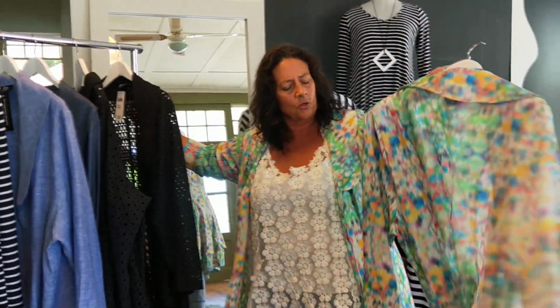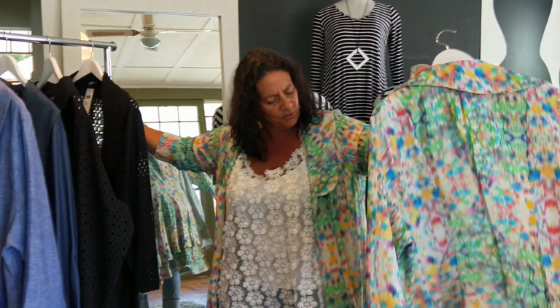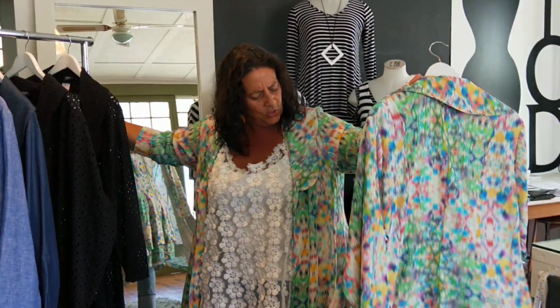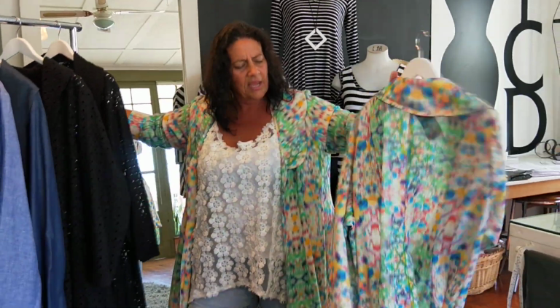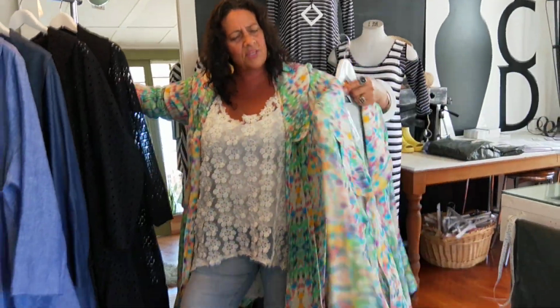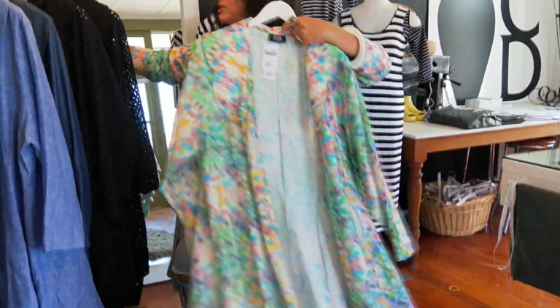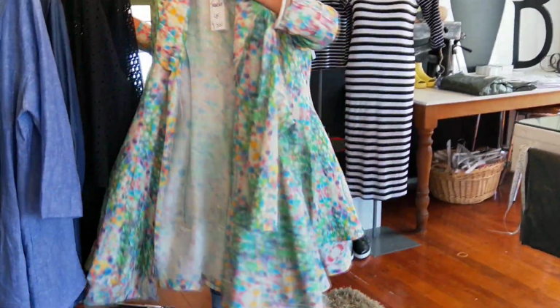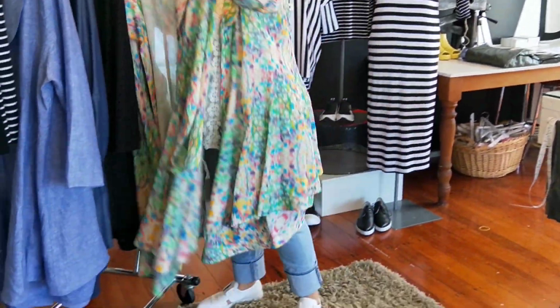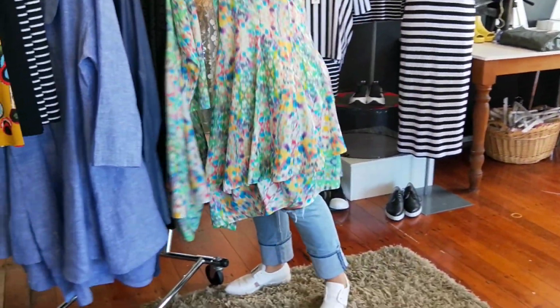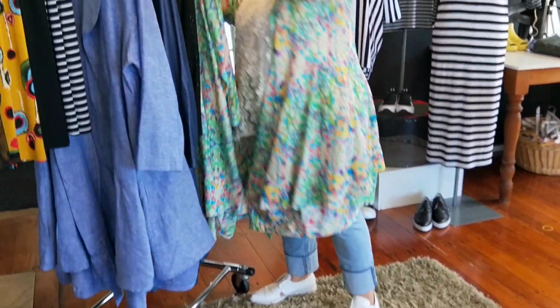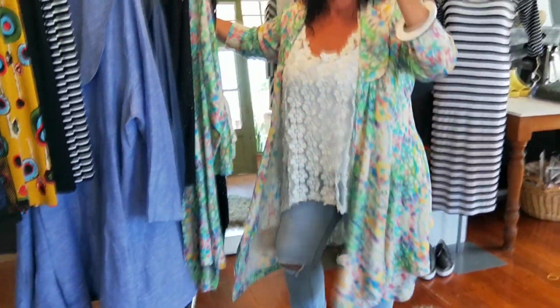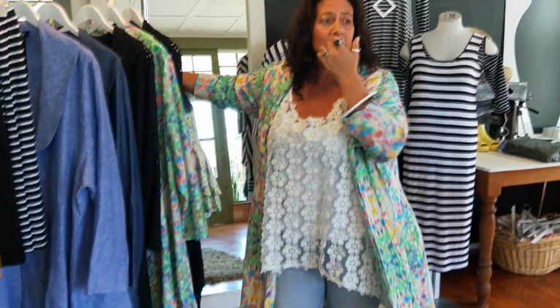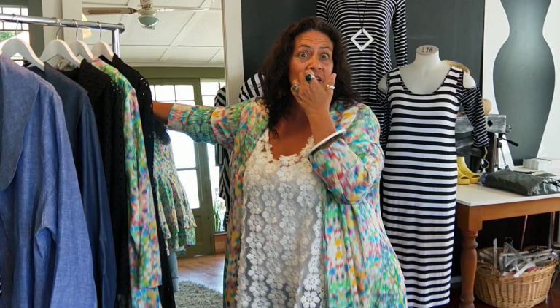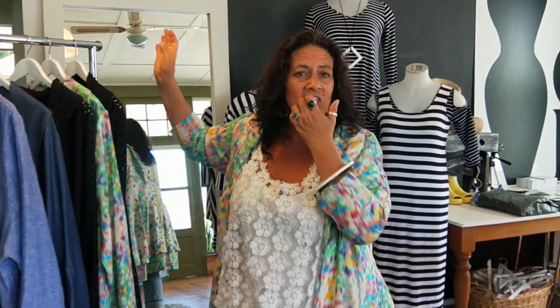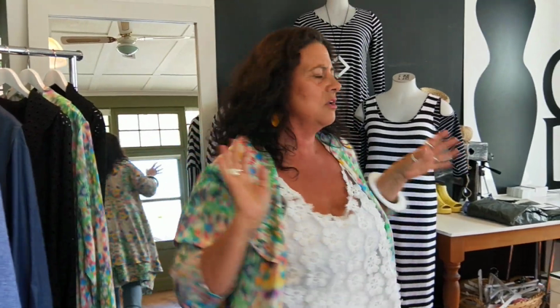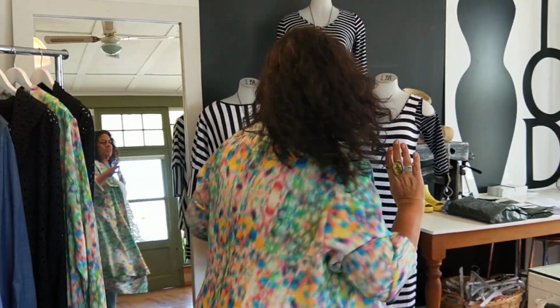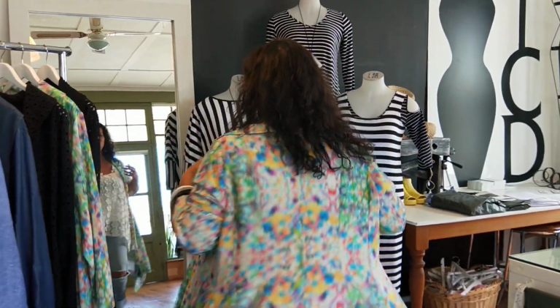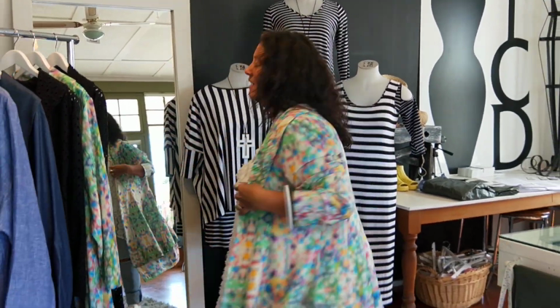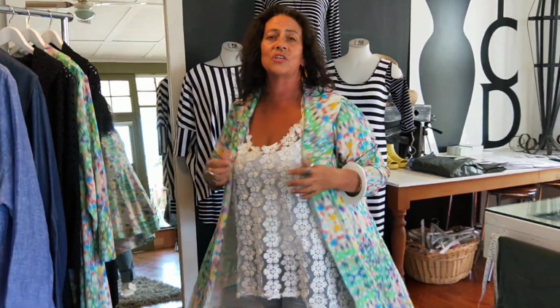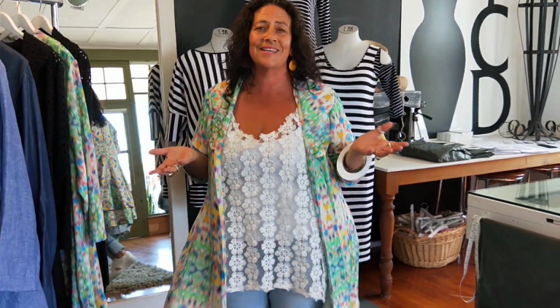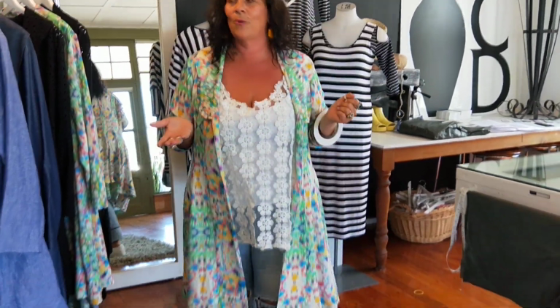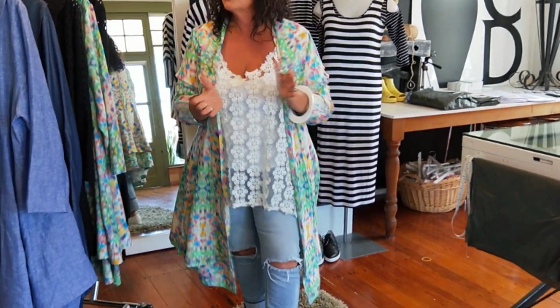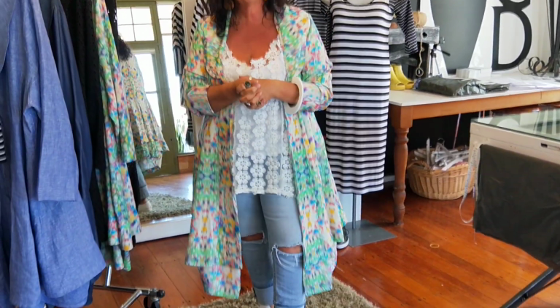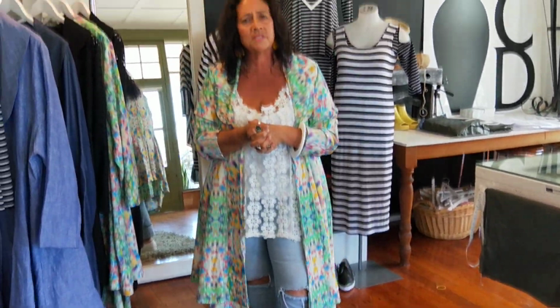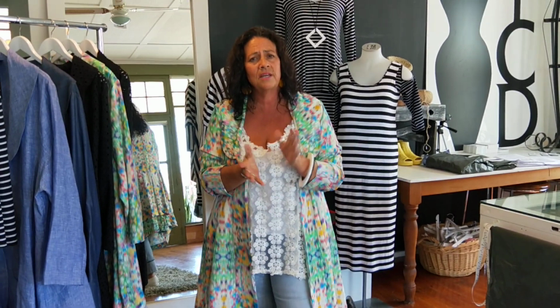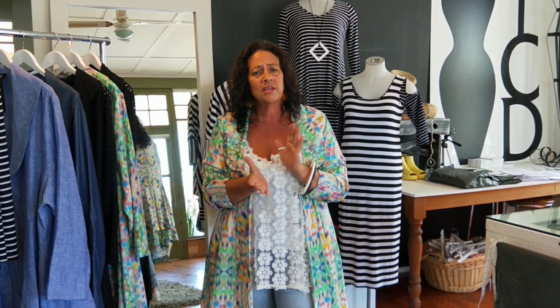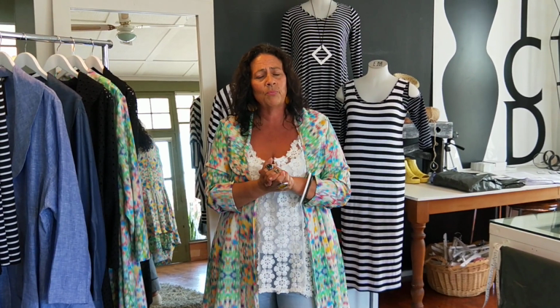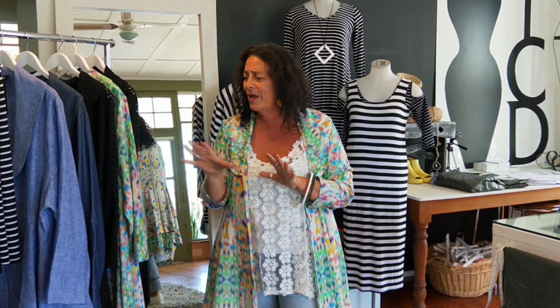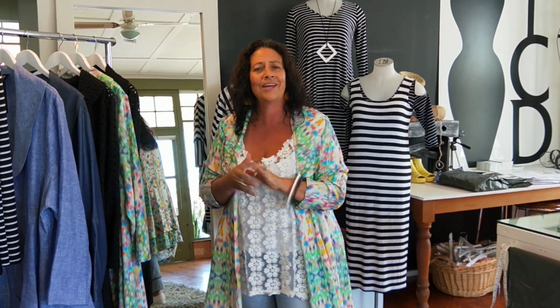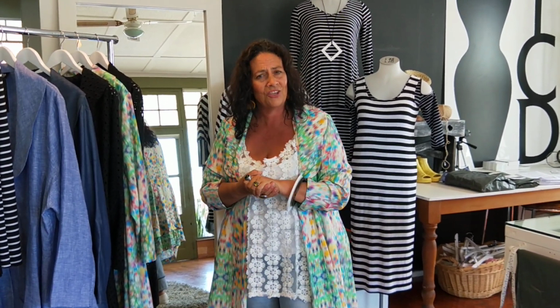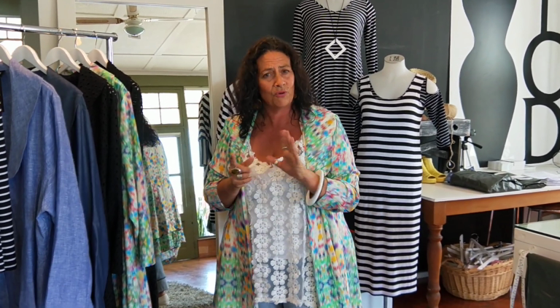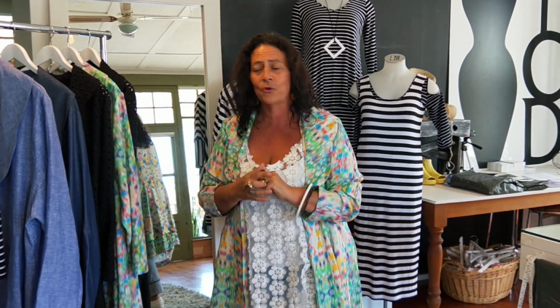And the one that I've got on — this is a gorgeous viscose. I've only got one of each size in it, girls. So if you love it, get it. It's going to go with so many different colours, as you can see. That's the Traveller's Duster that's been on pre-order and is now in. Thank you for pre-ordering.